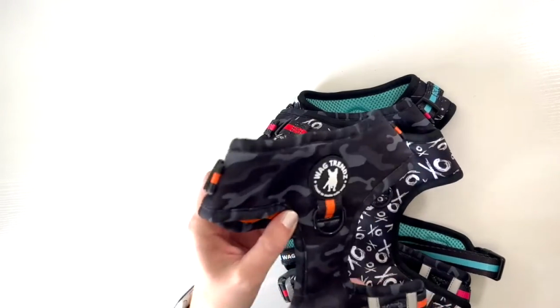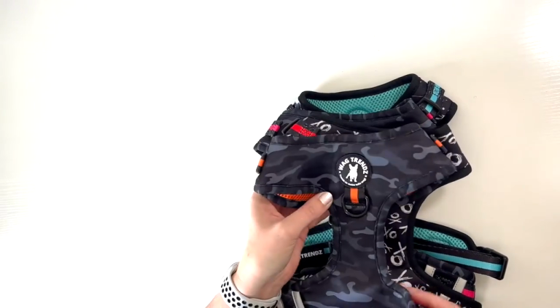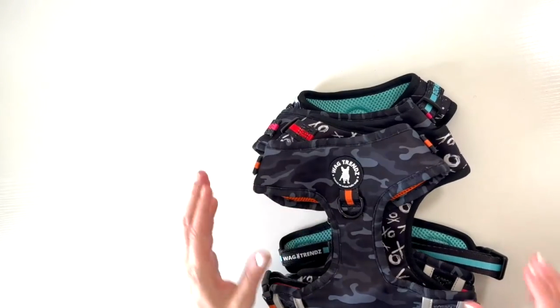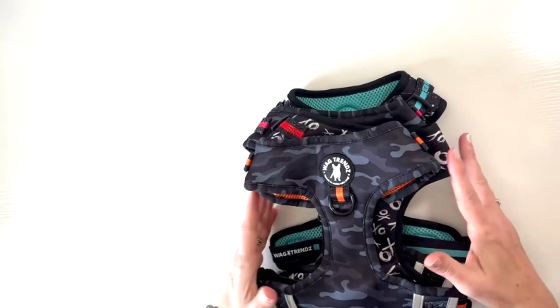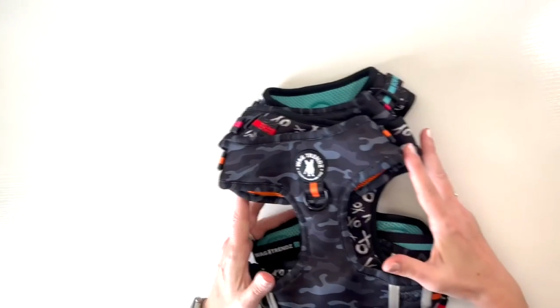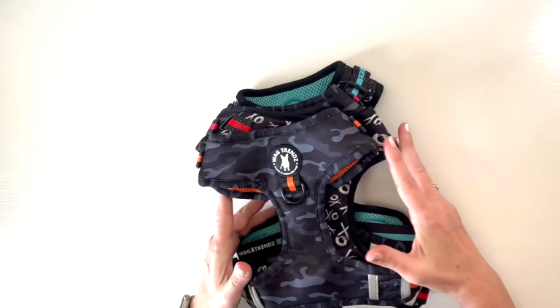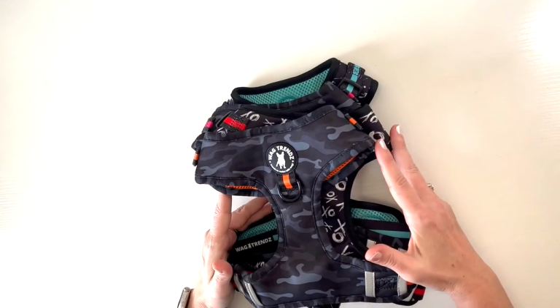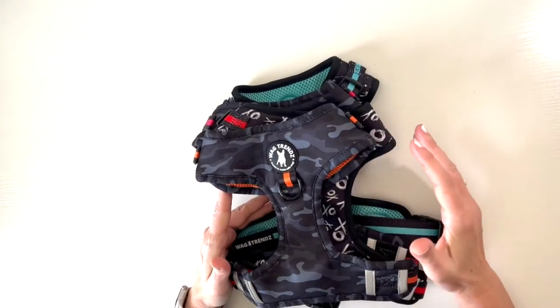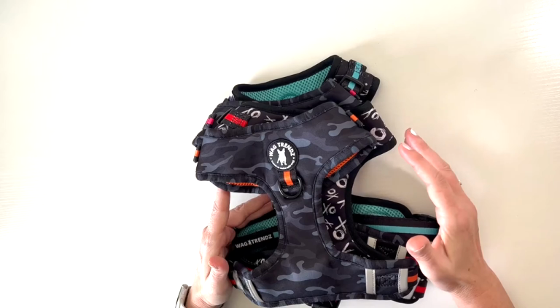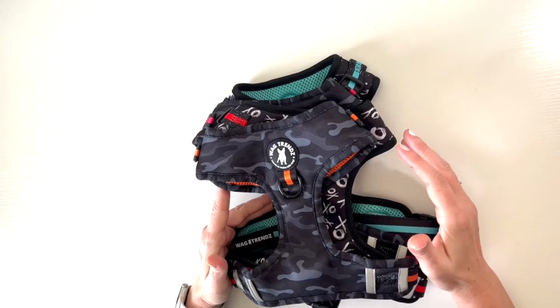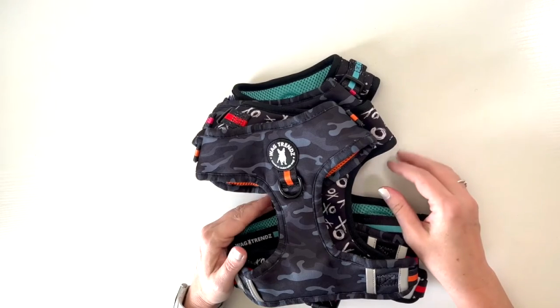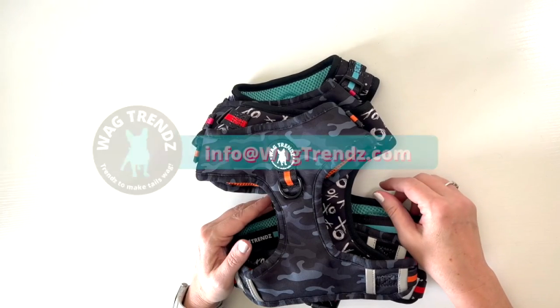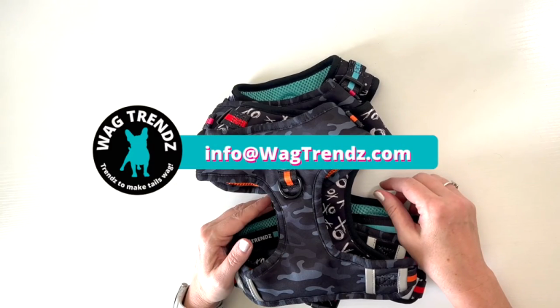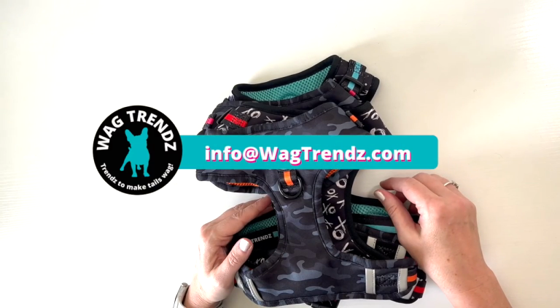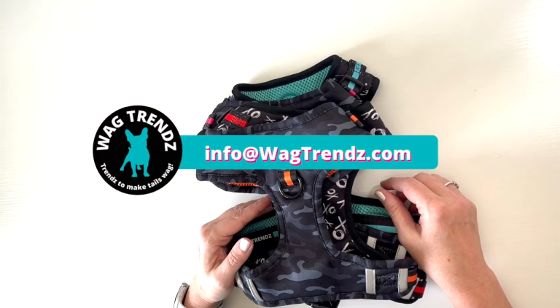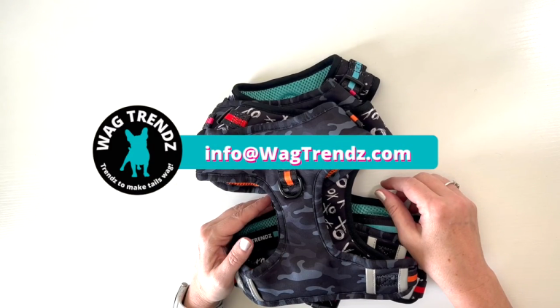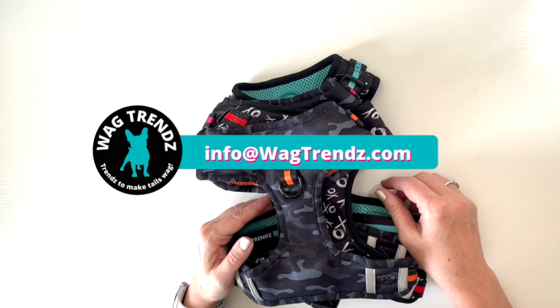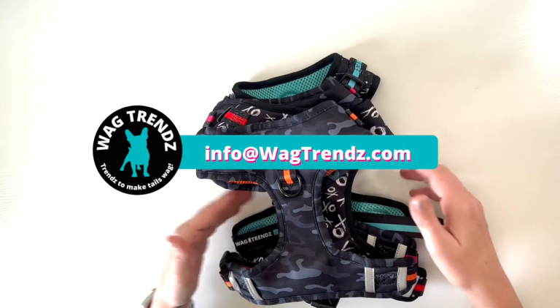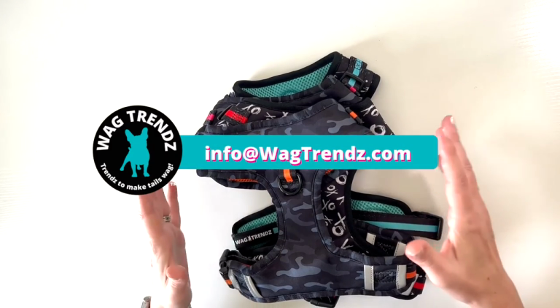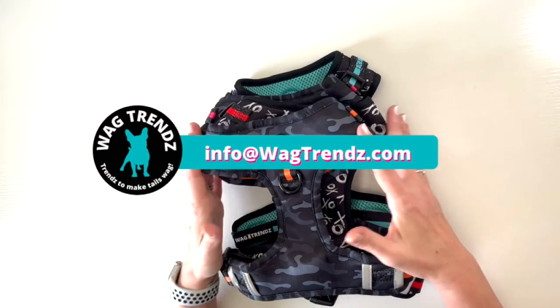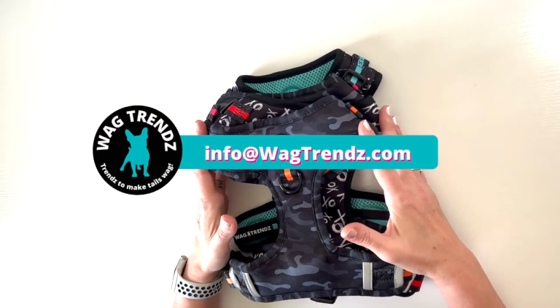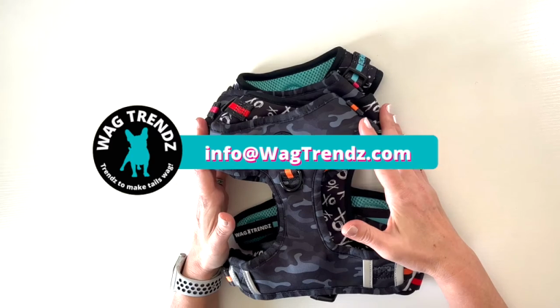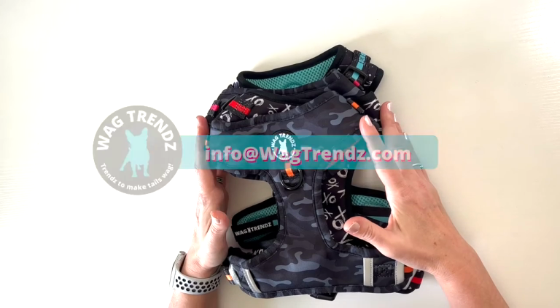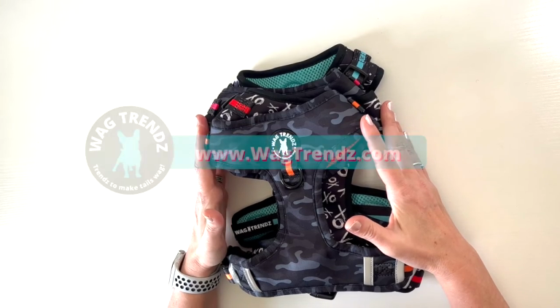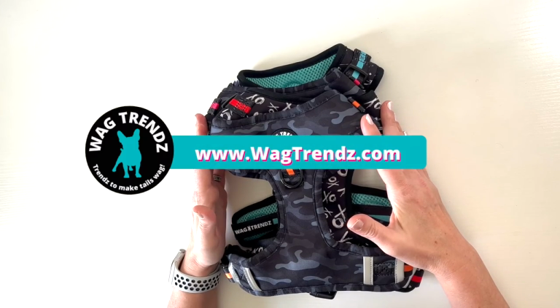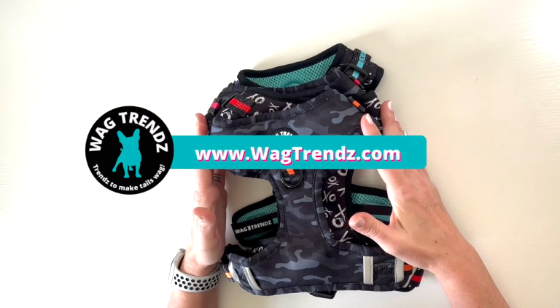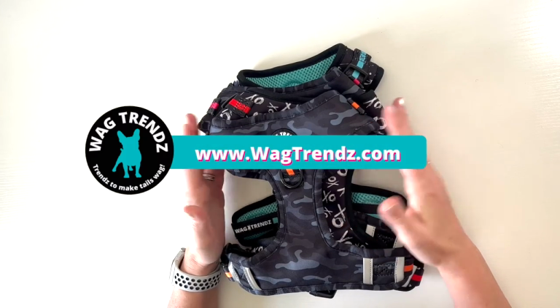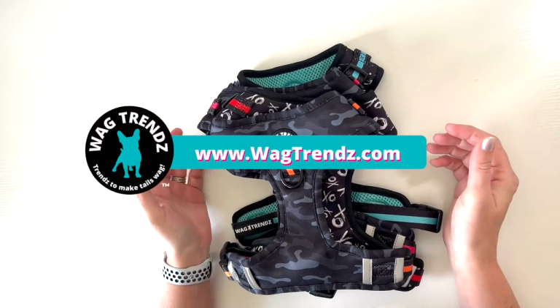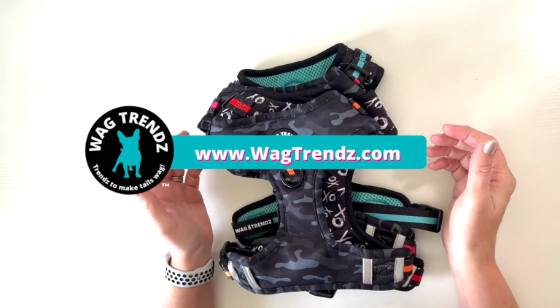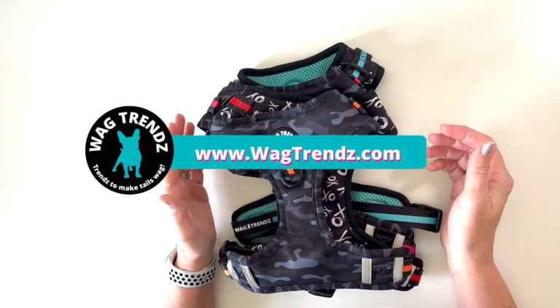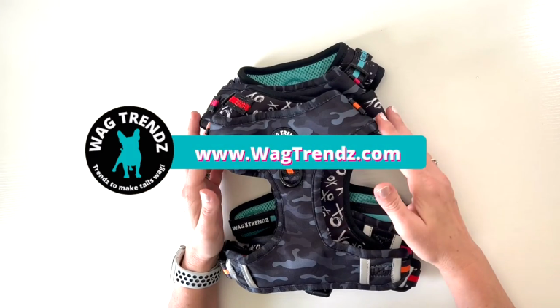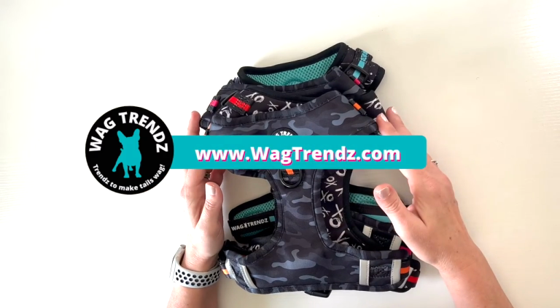So we love the harnesses and we hope you guys do too. We're always here to help — if you have any questions reach out to us at info@wagtrends.com. You can shop for these harnesses at wagtrends.com and thanks for watching!